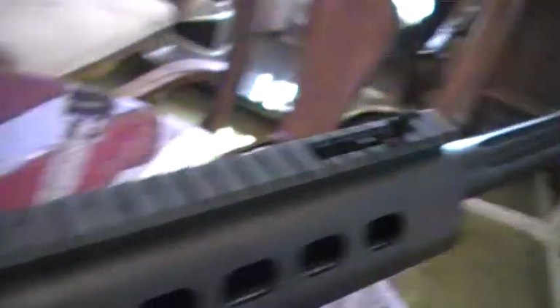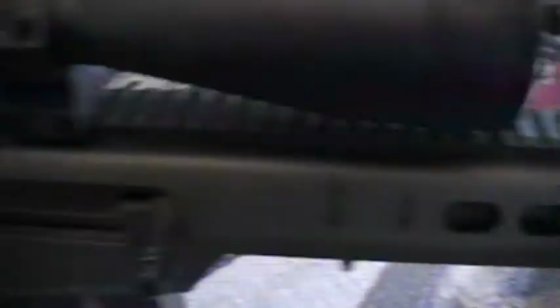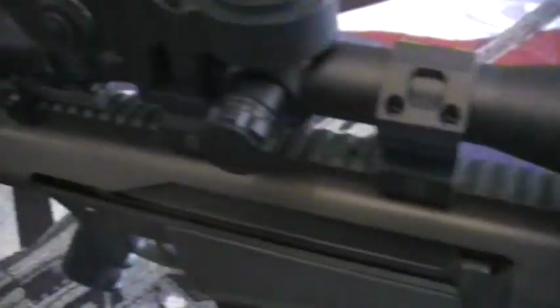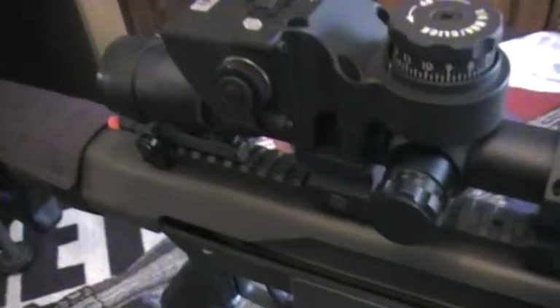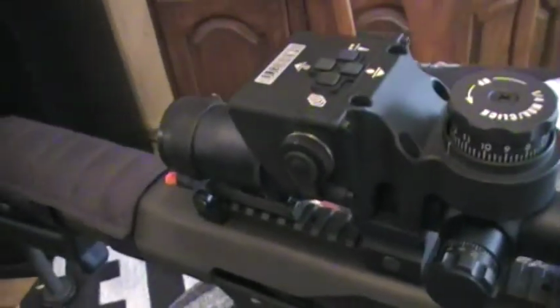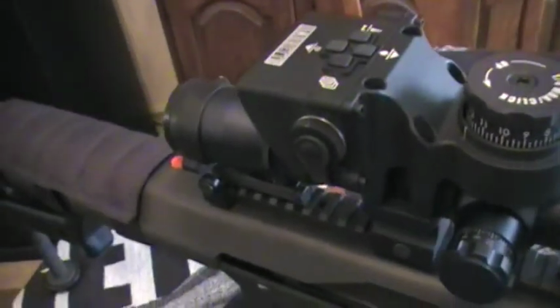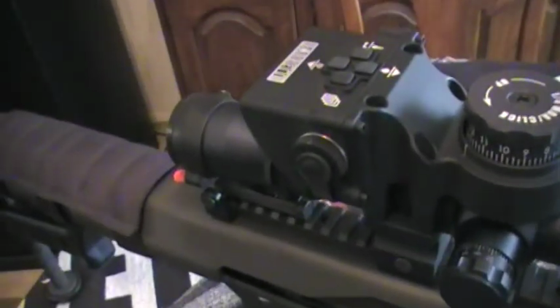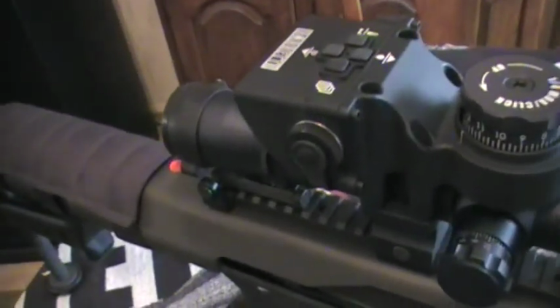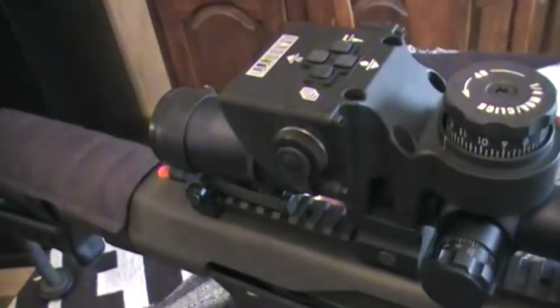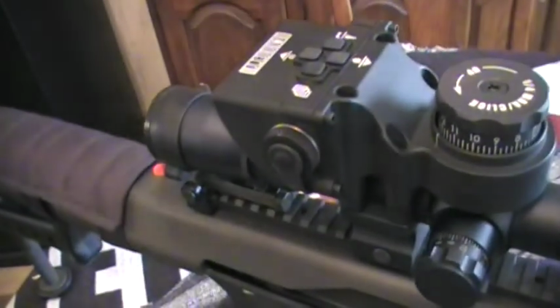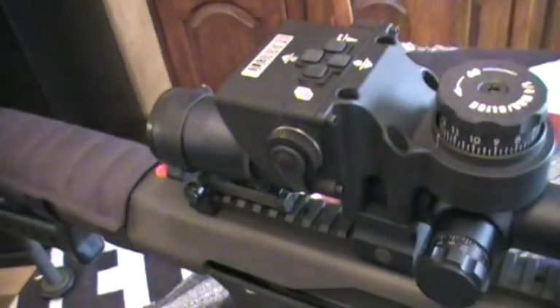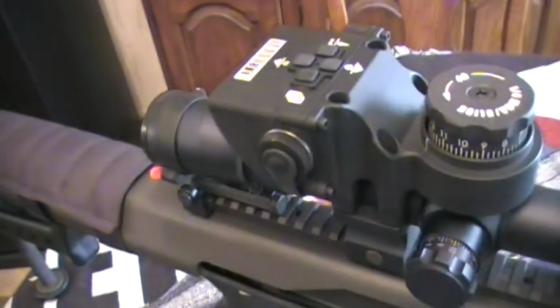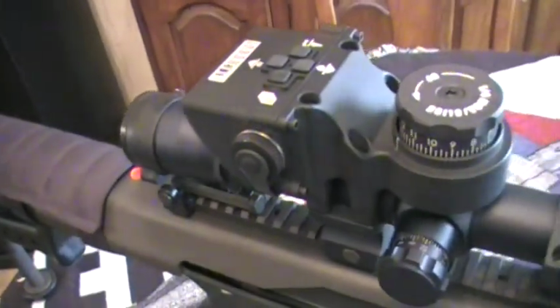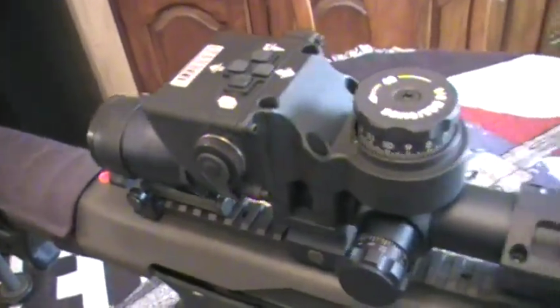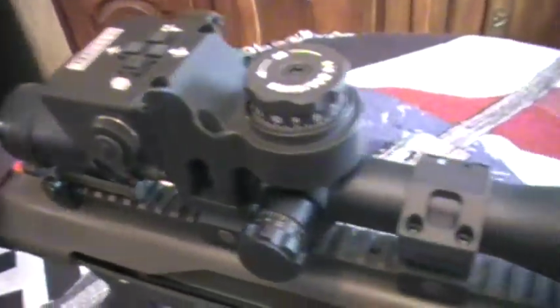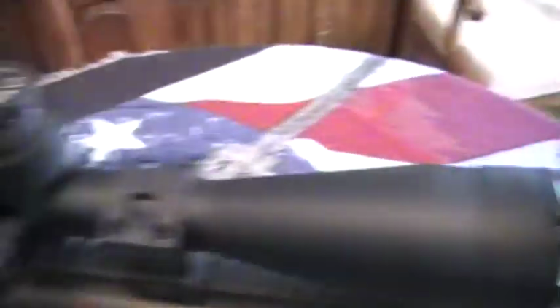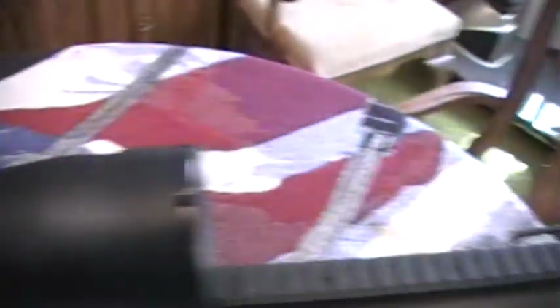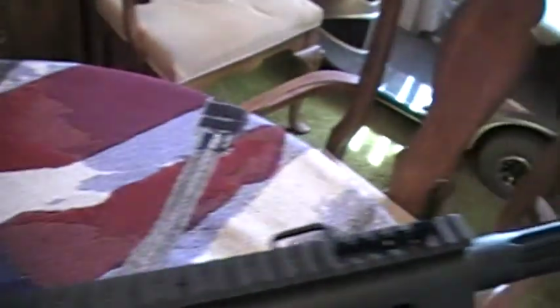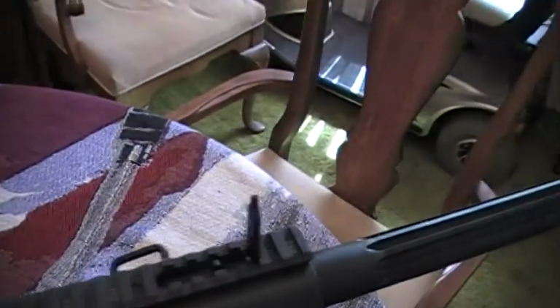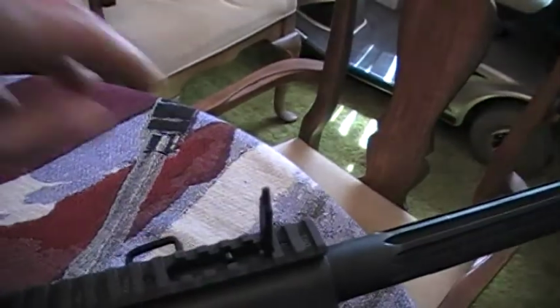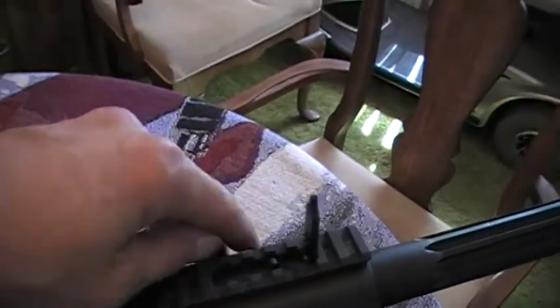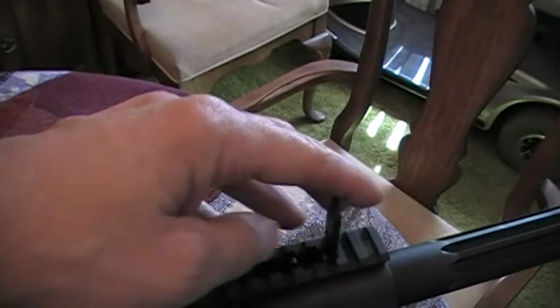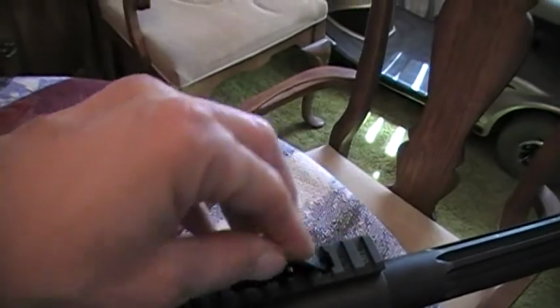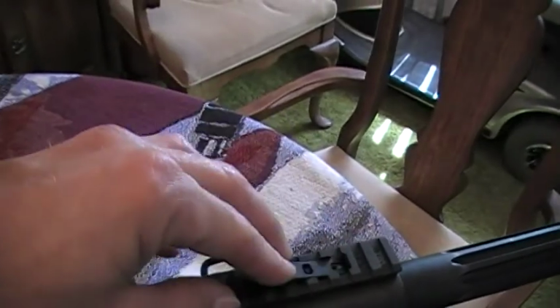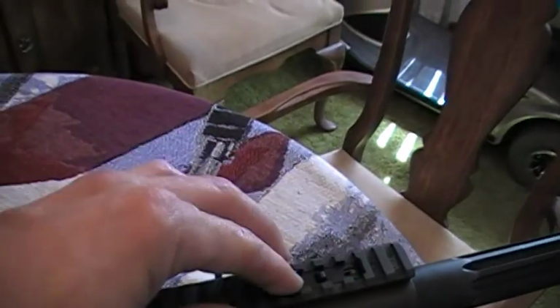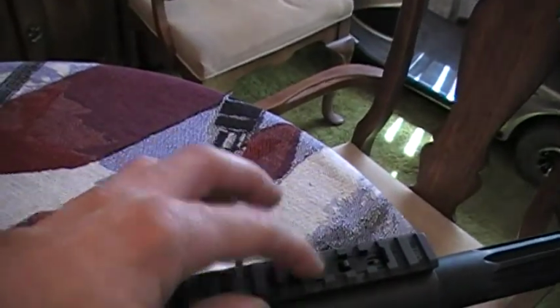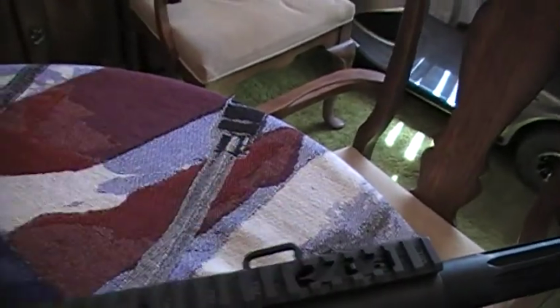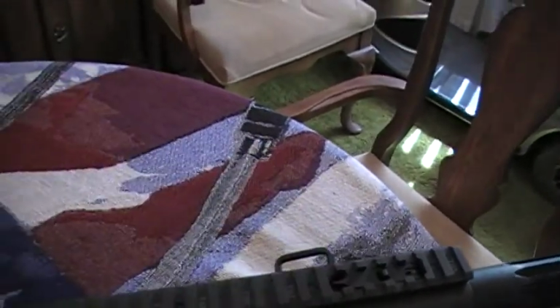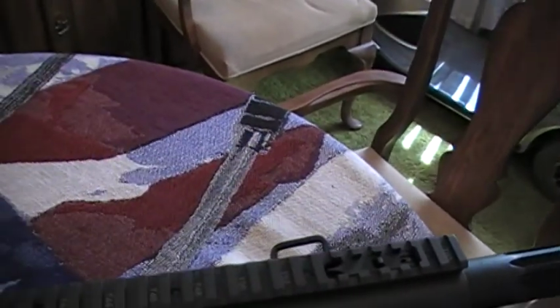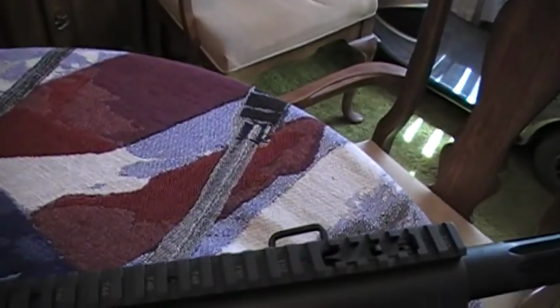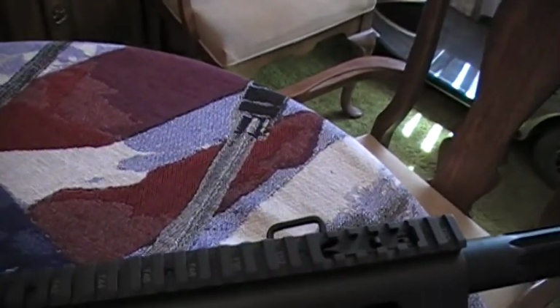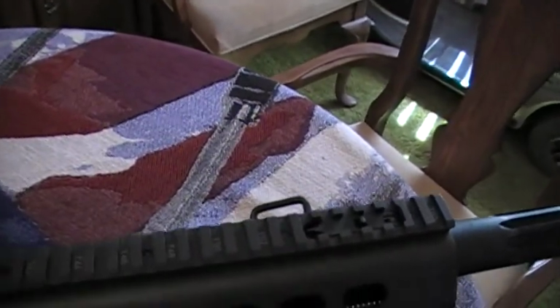I can't do the rear sight because my scope is in the way. So that's how that works. When you don't want to use it, you take it, click it back in and it's down now.